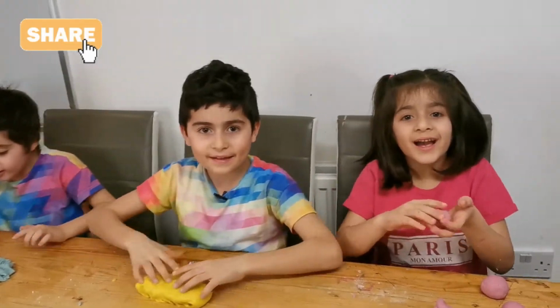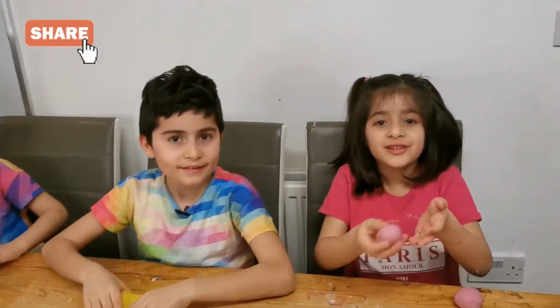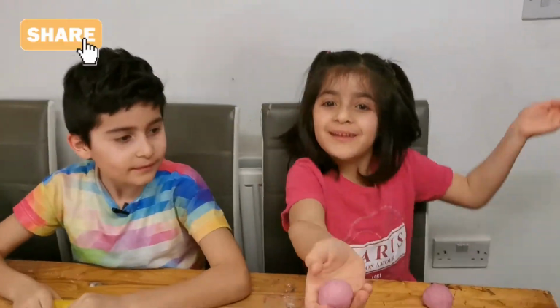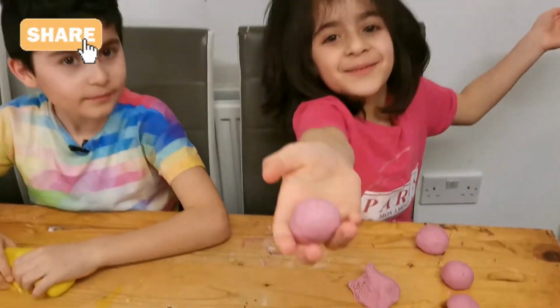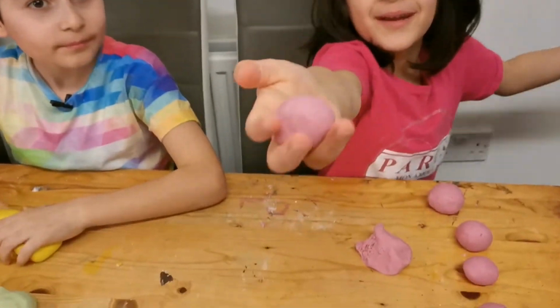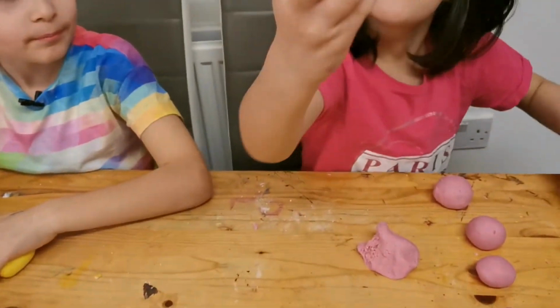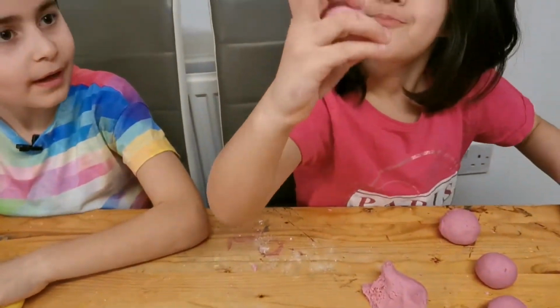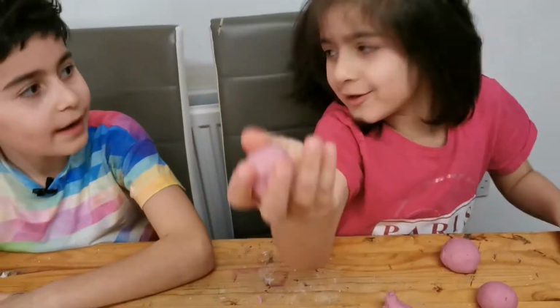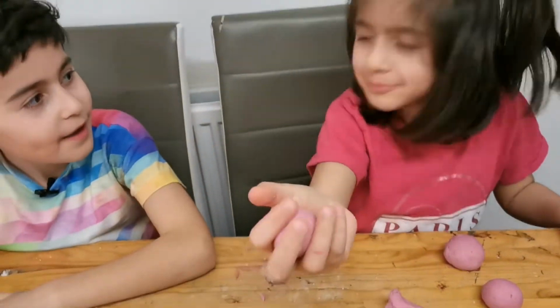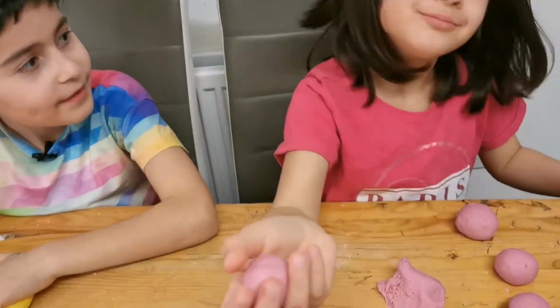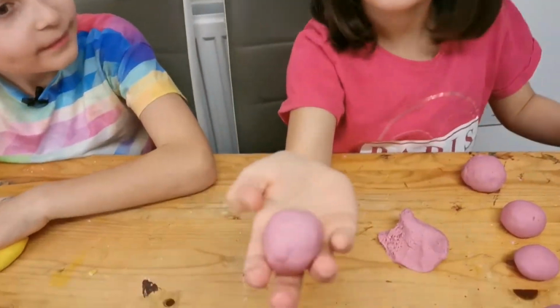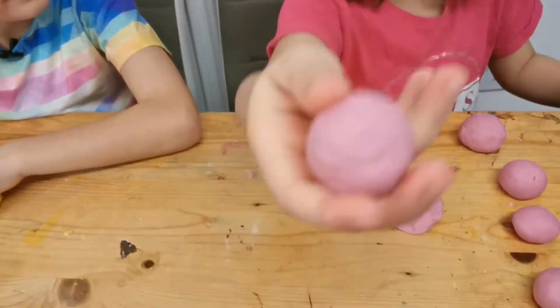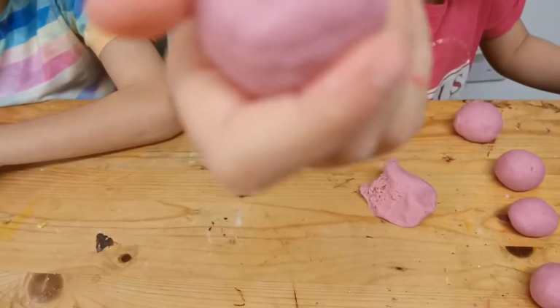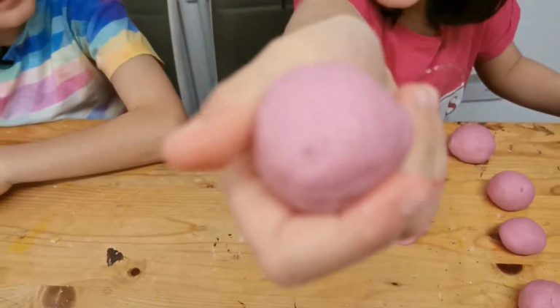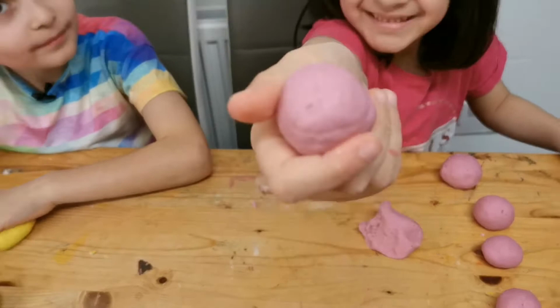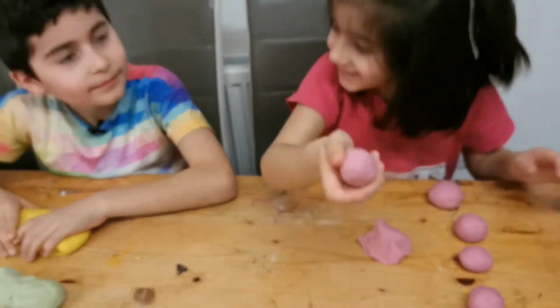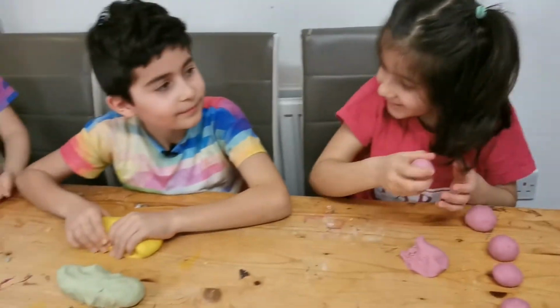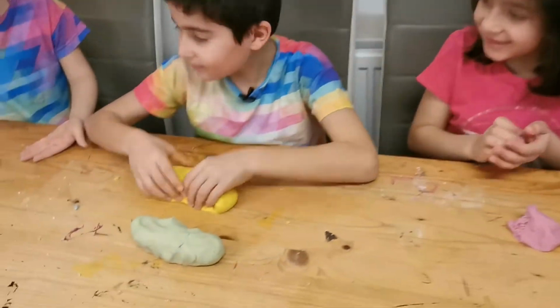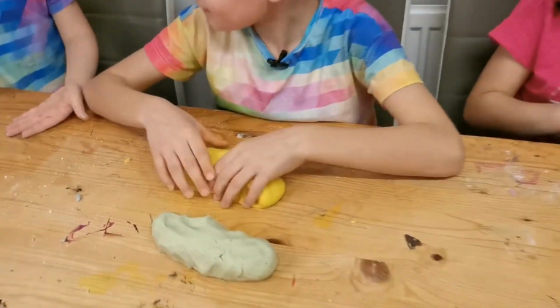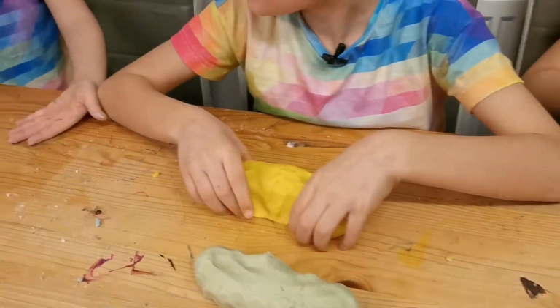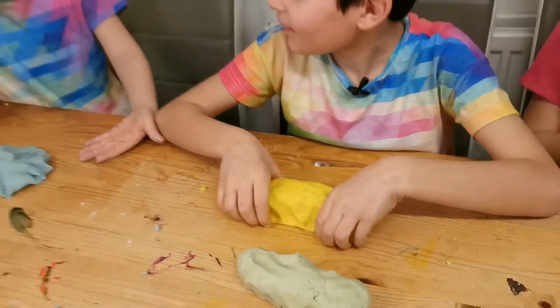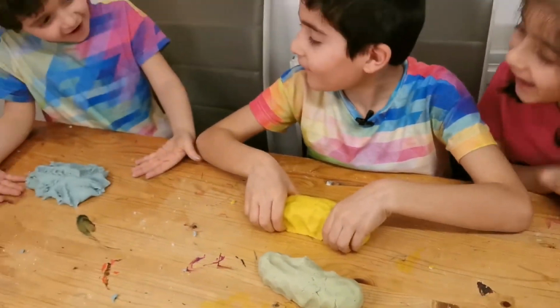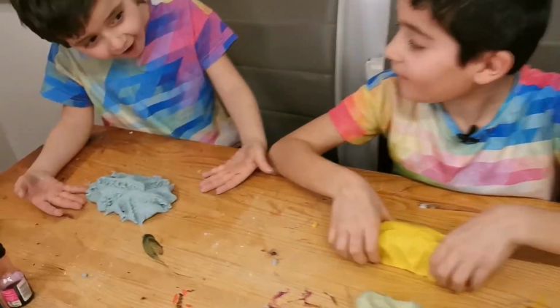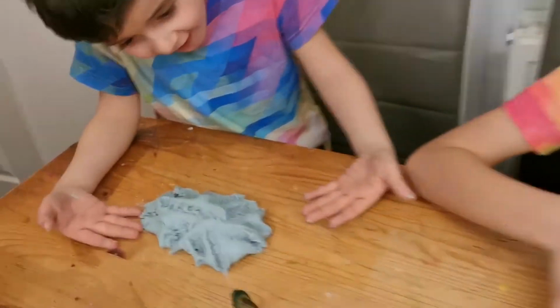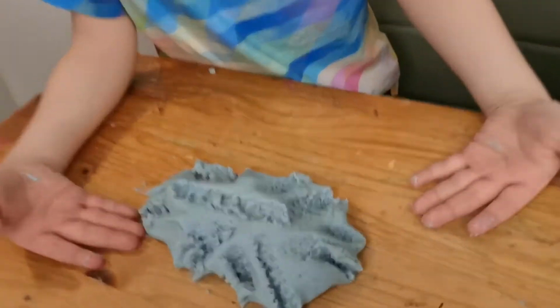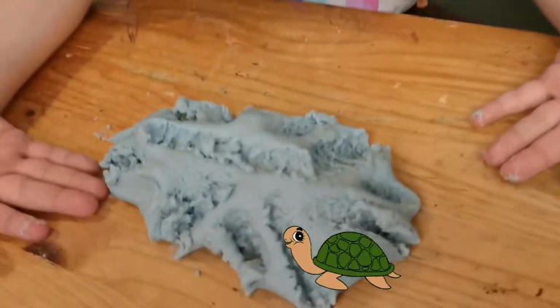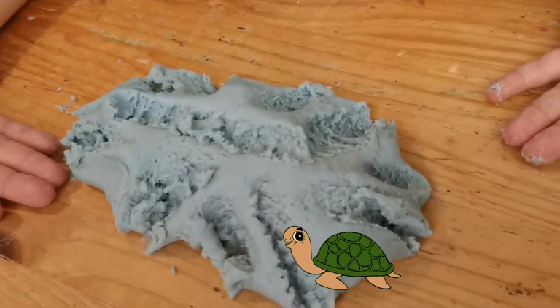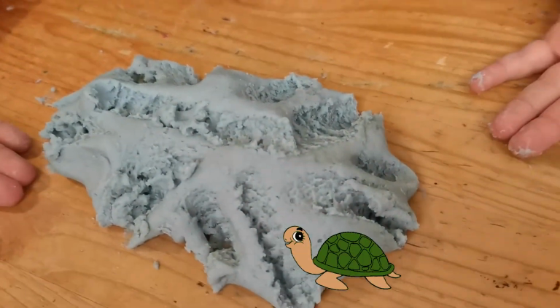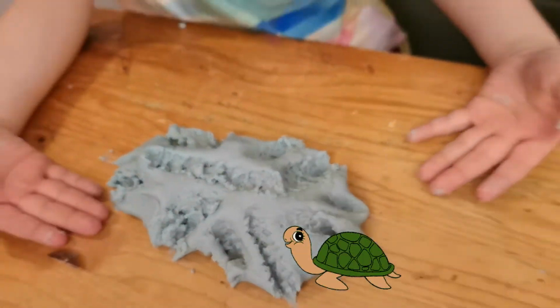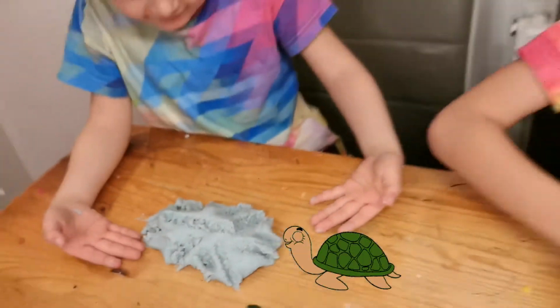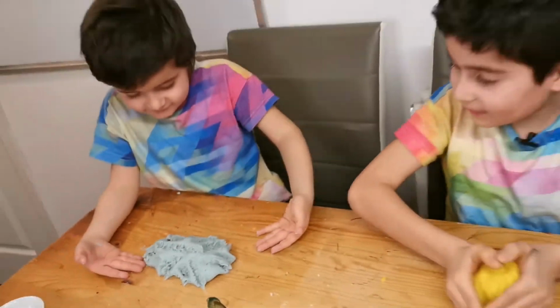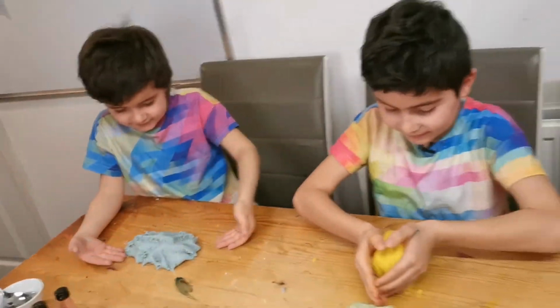Look at what I made! What's that? It's a ketchup! Cool ketchup! Thank you!